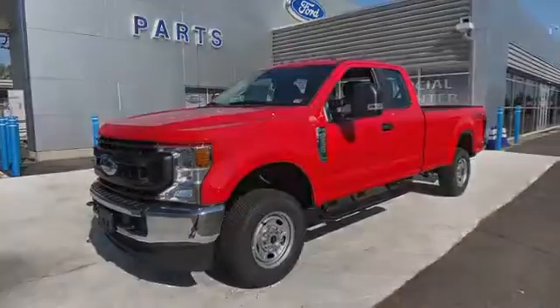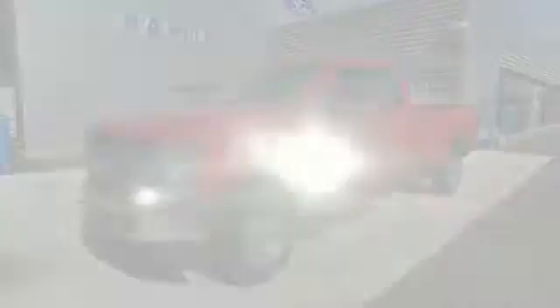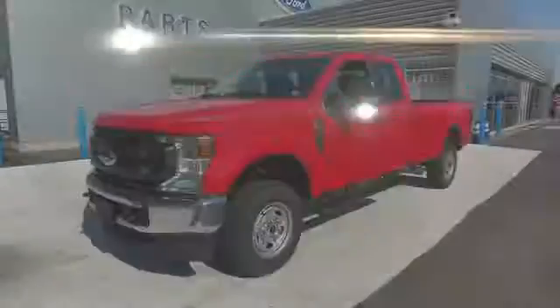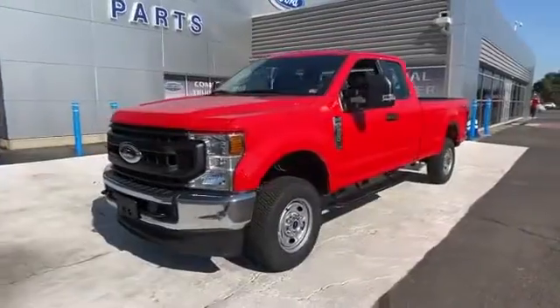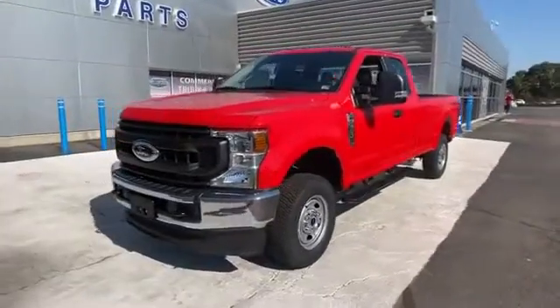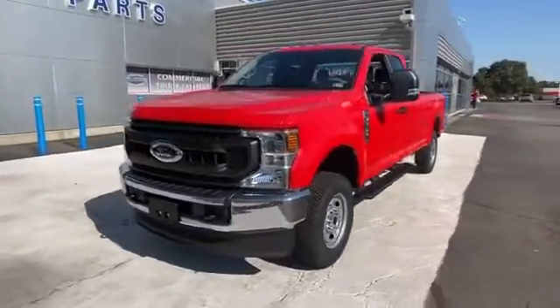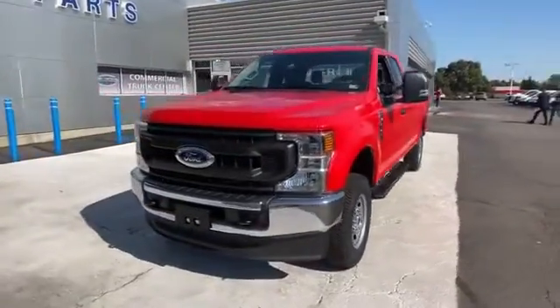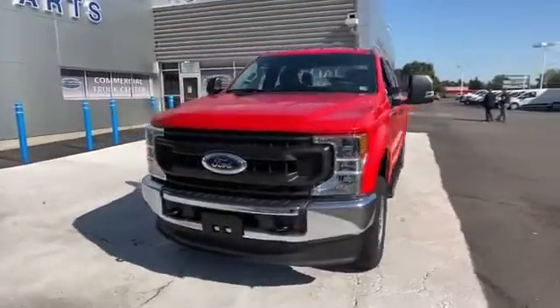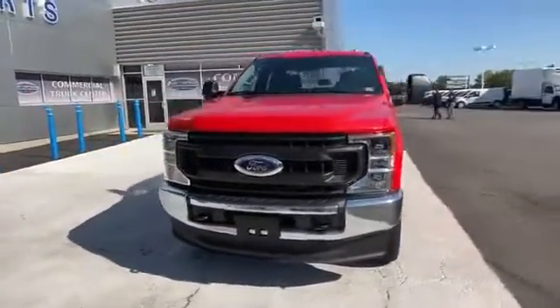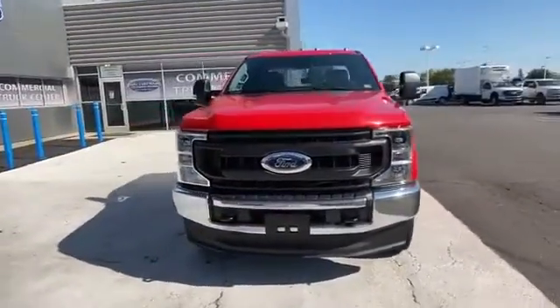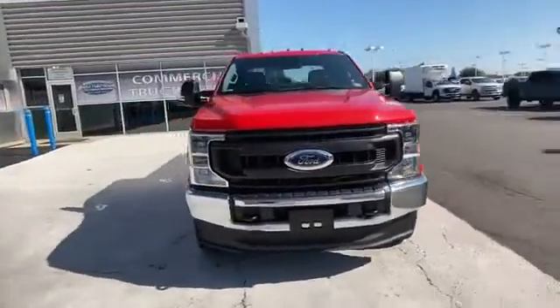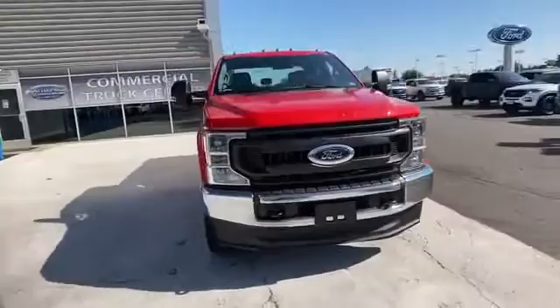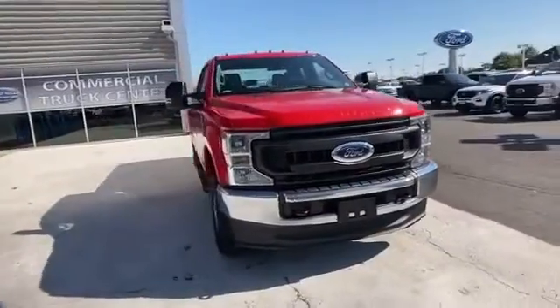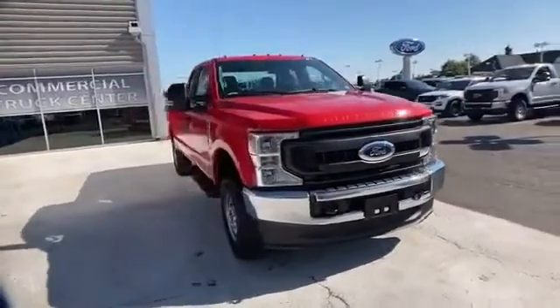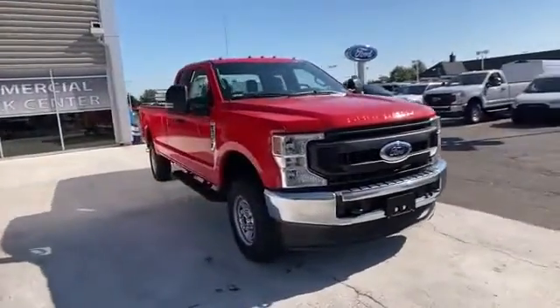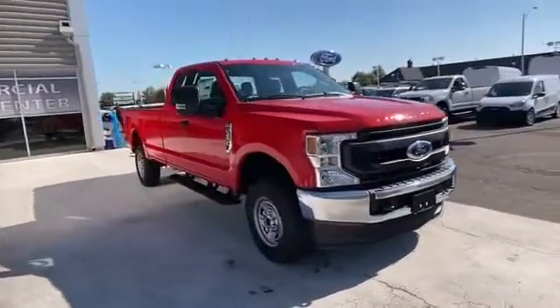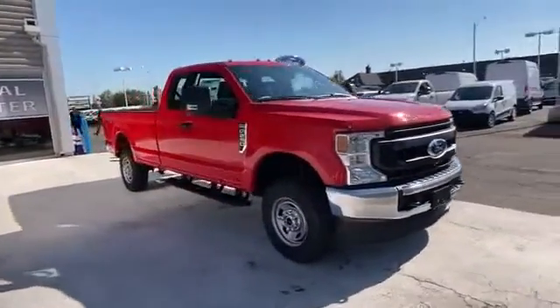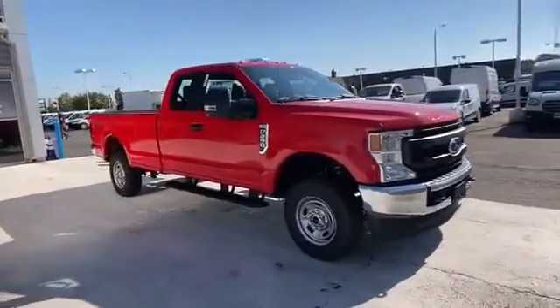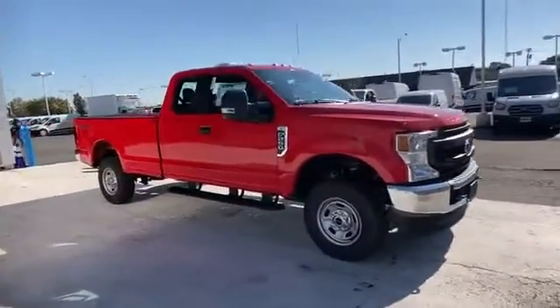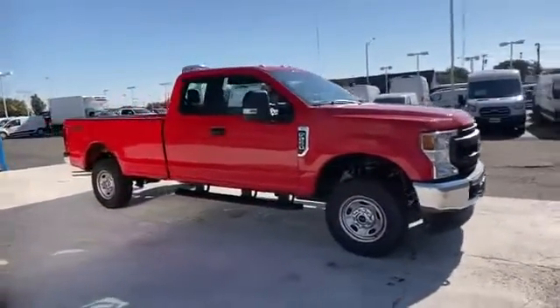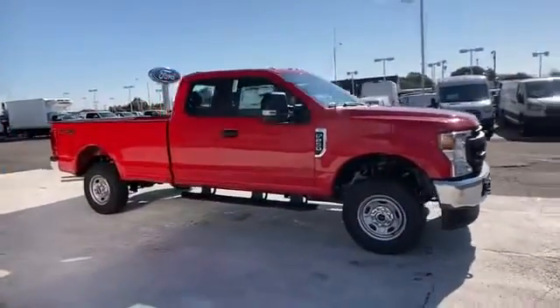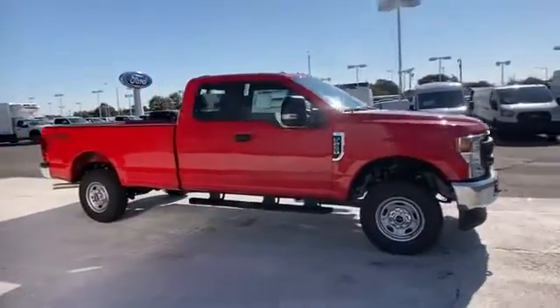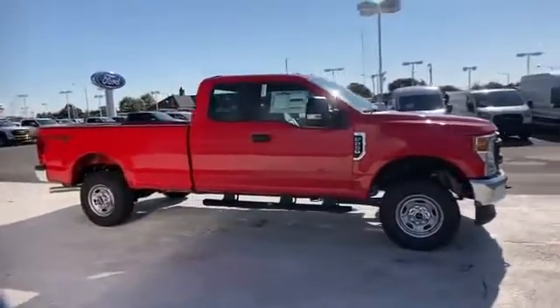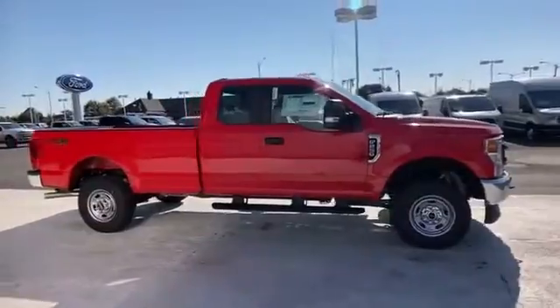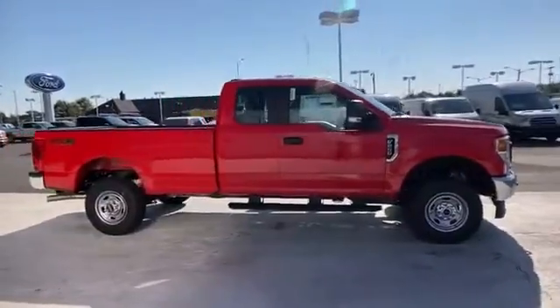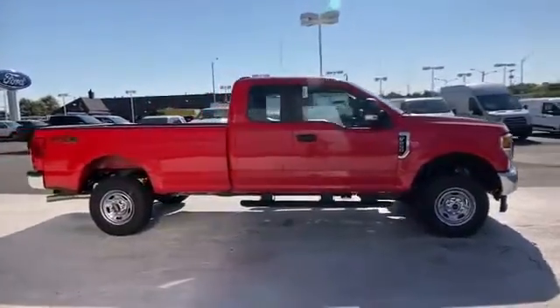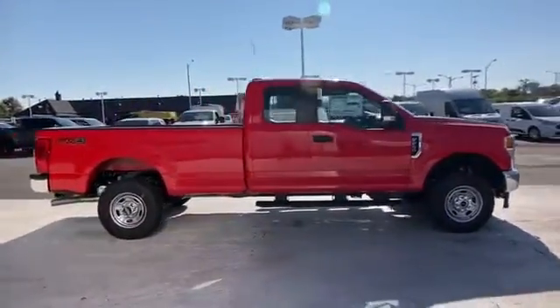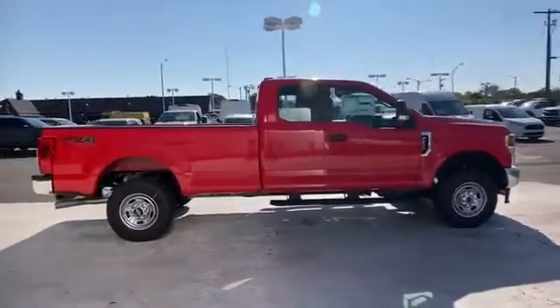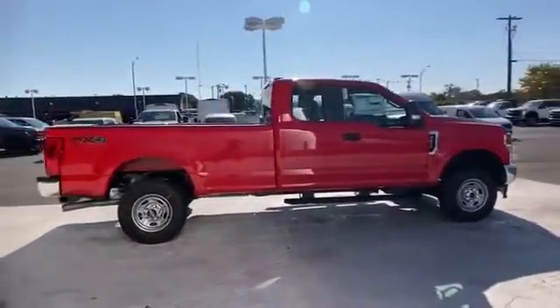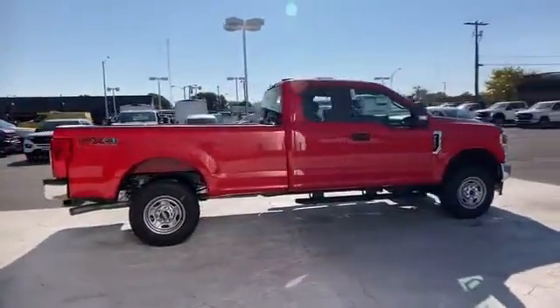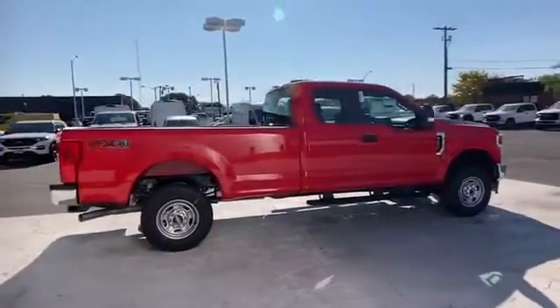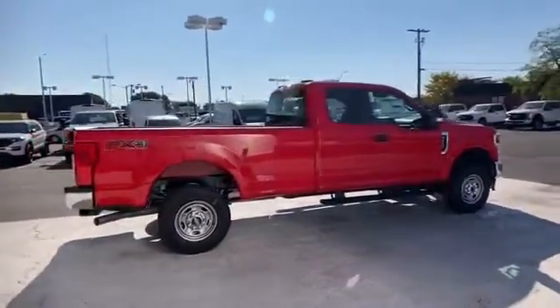2020 Ford Super Duty F250 SRW. This truck makes room for the whole family. It's equipped with many extra conveniences right at your fingertips, including Wi-Fi hotspot and four-wheel drive.